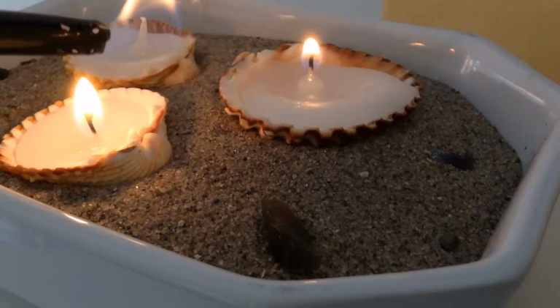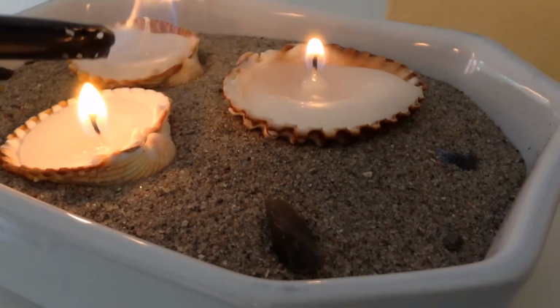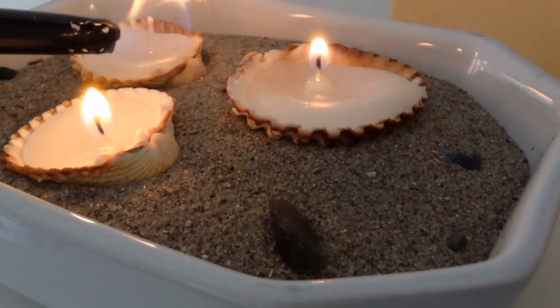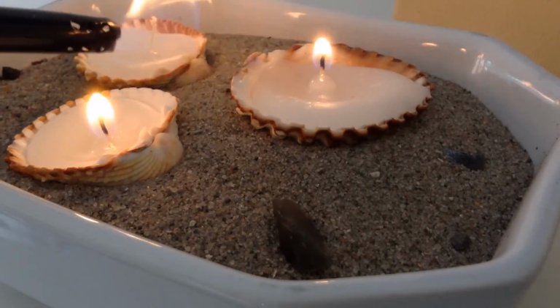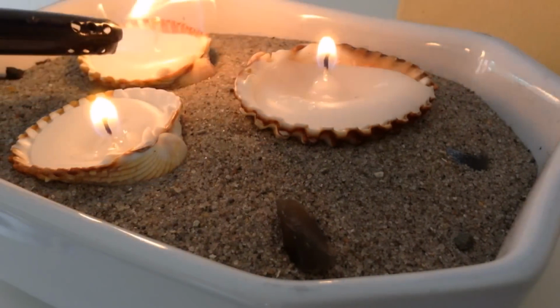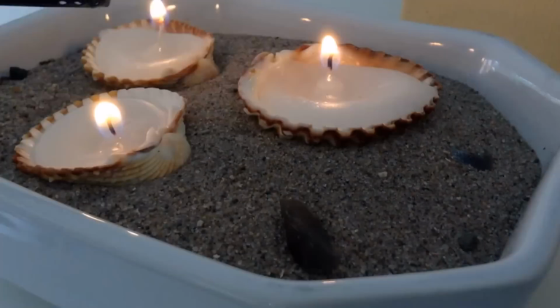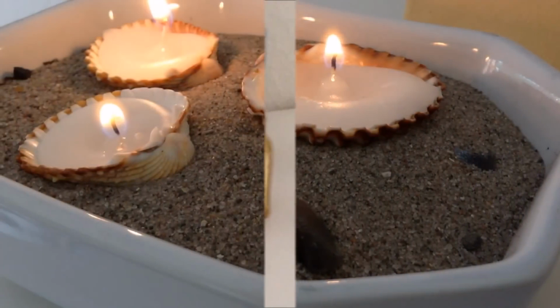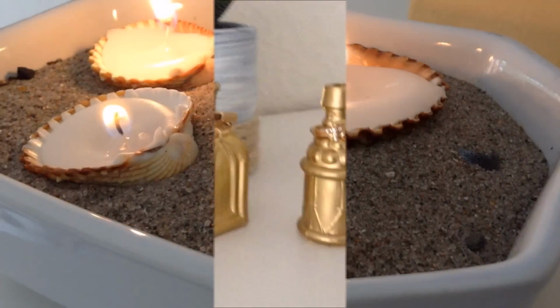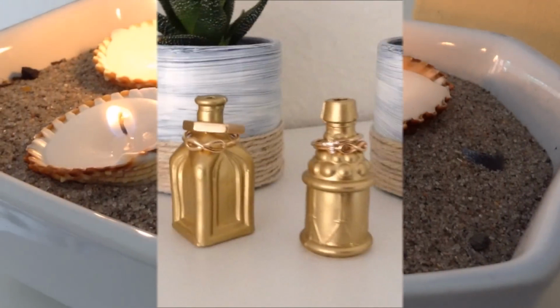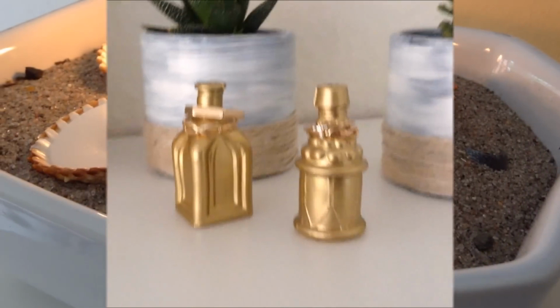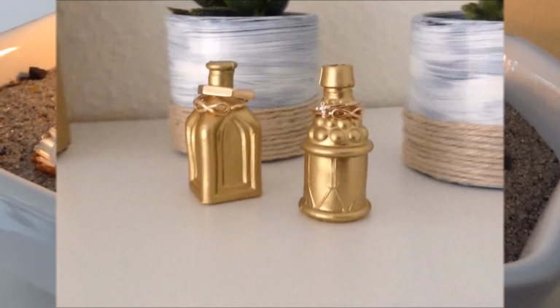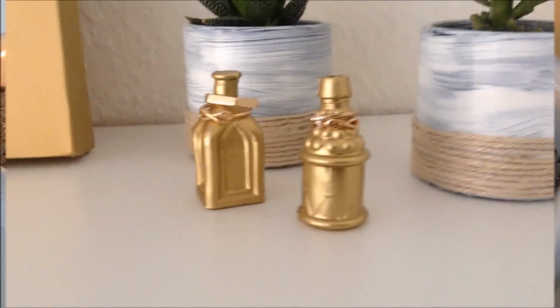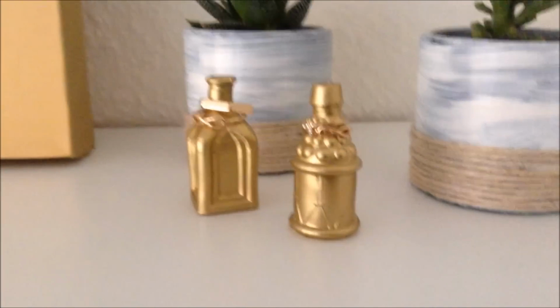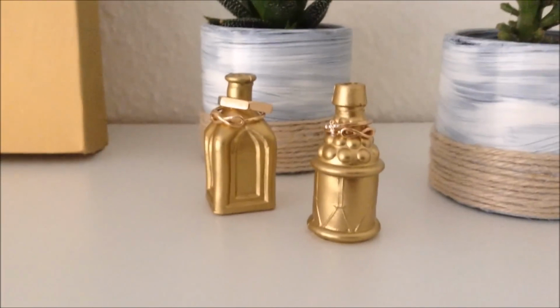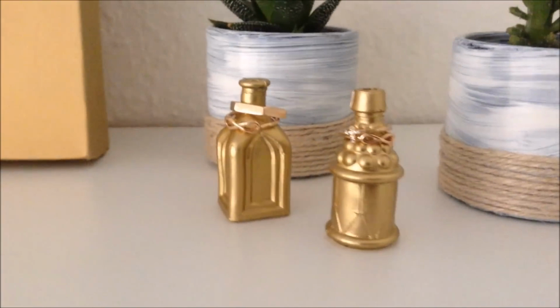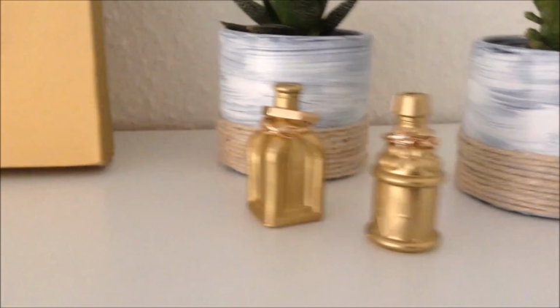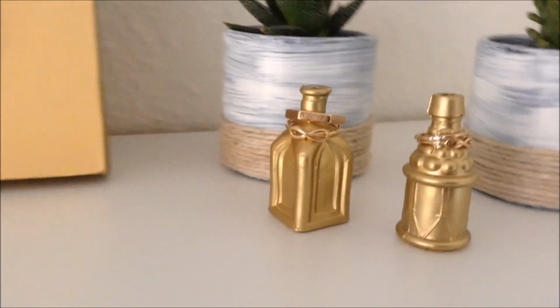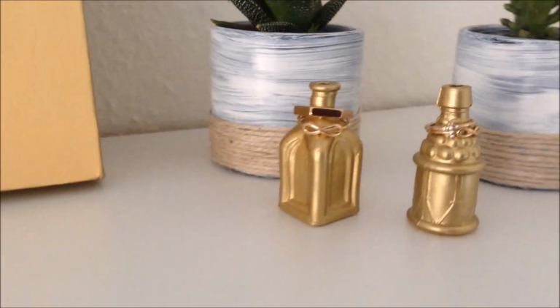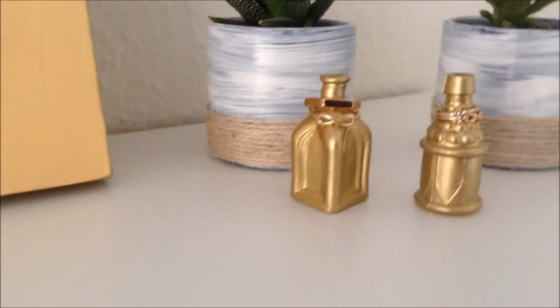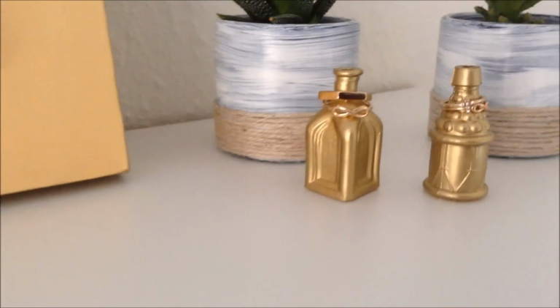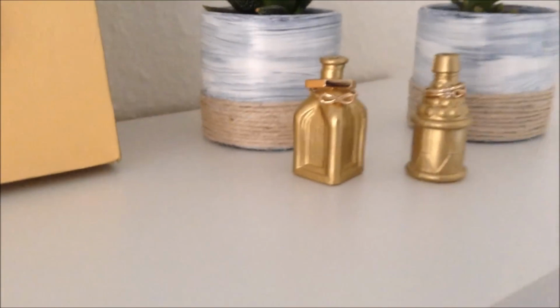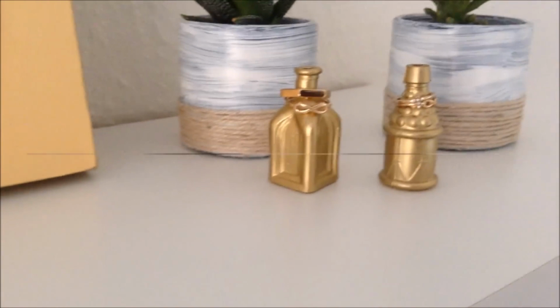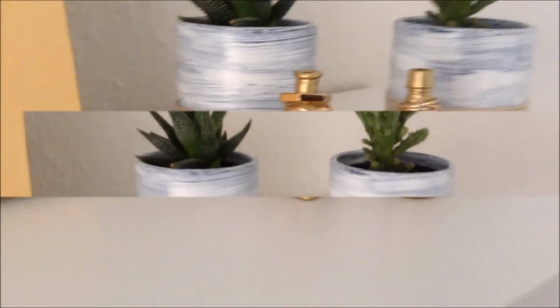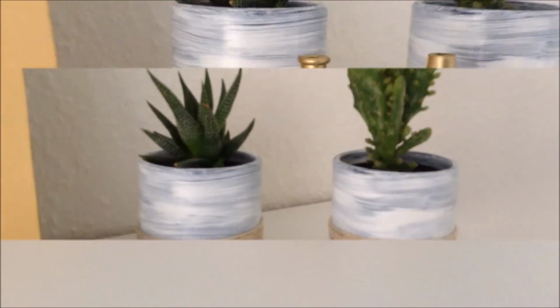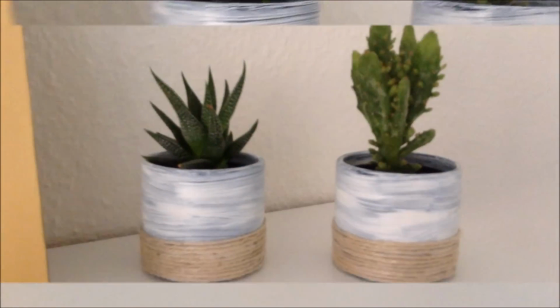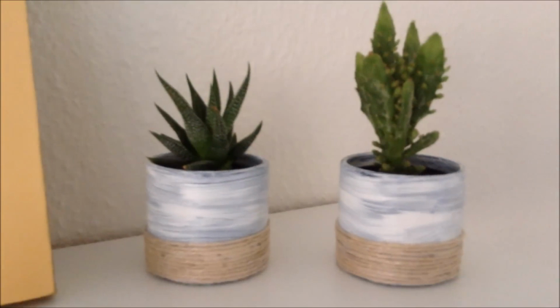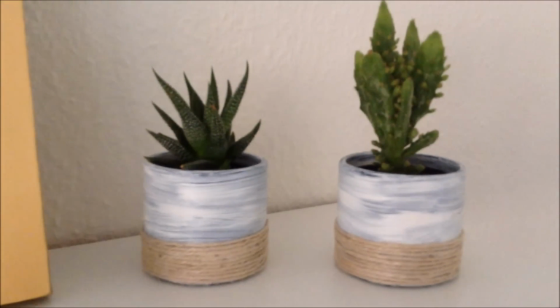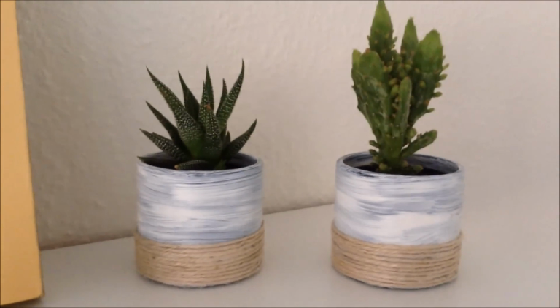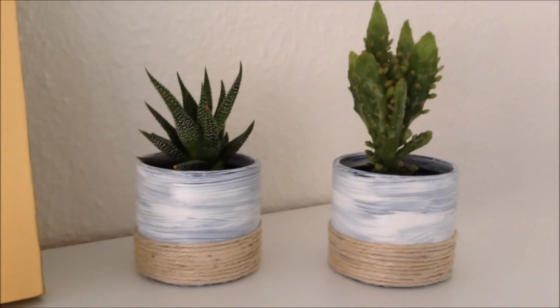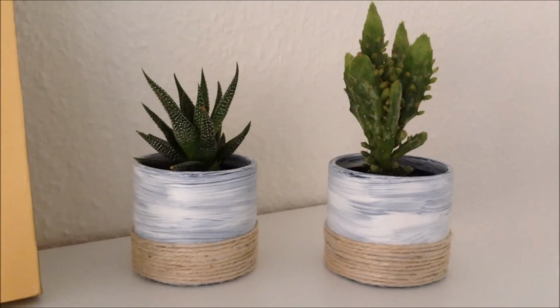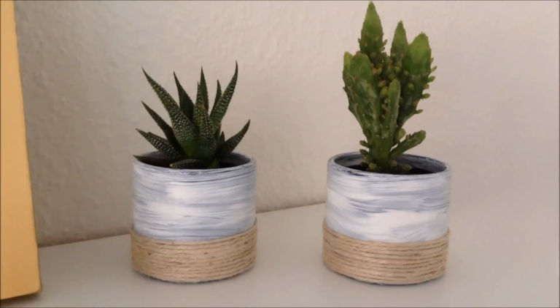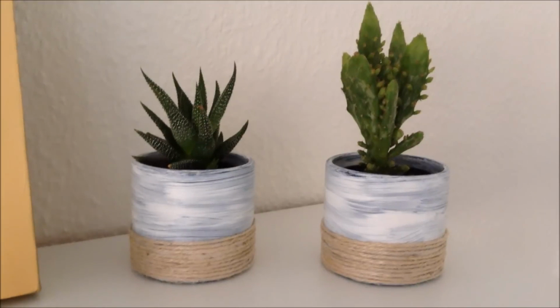Hey guys, so in today's video I'm going to show you how to make some super easy DIY beach room decor. This is perfect for the summertime, so I hope you enjoy.